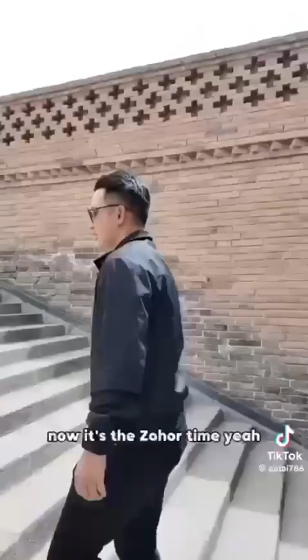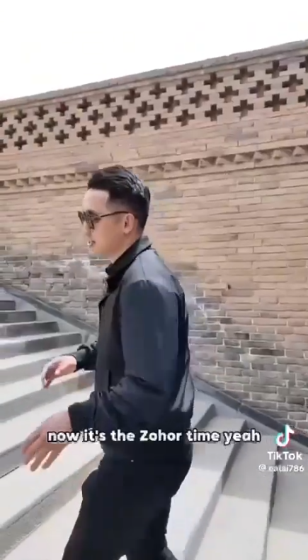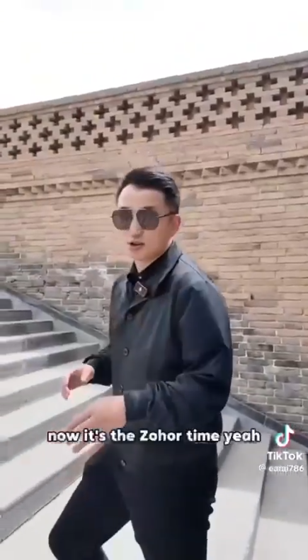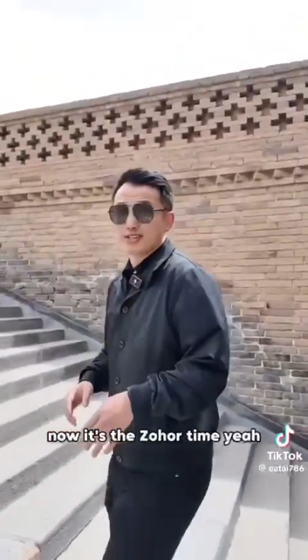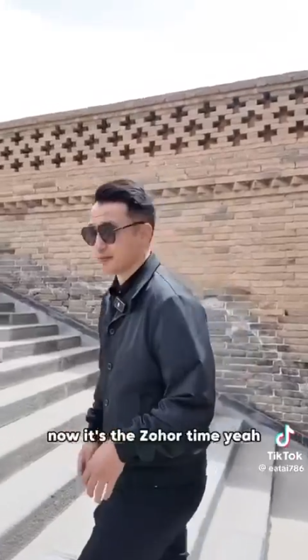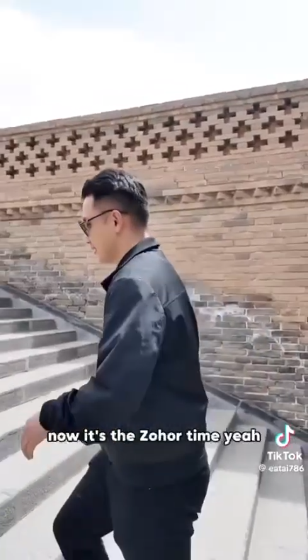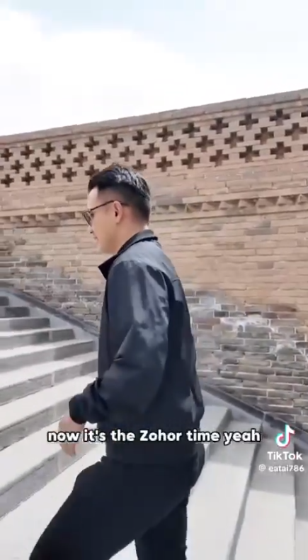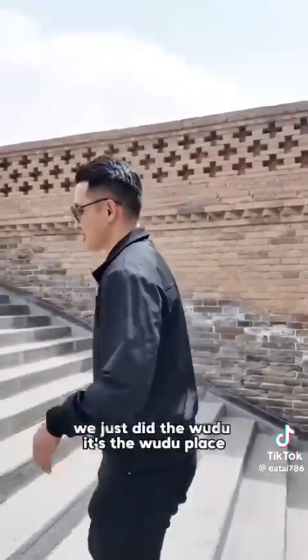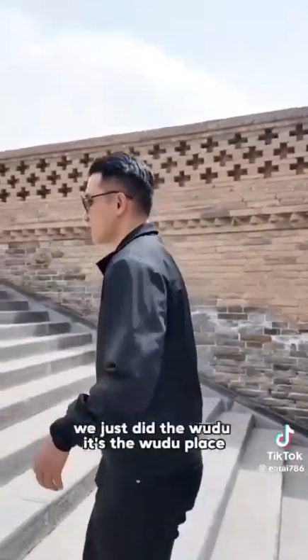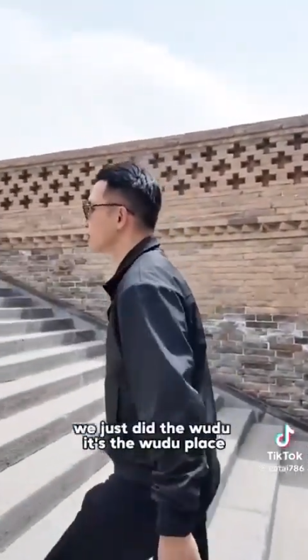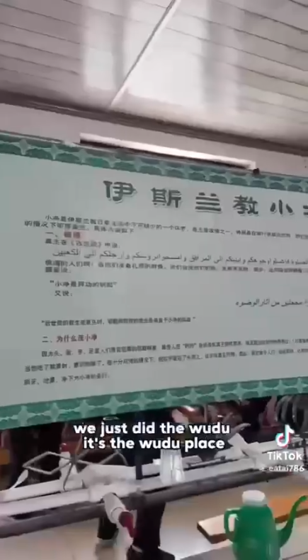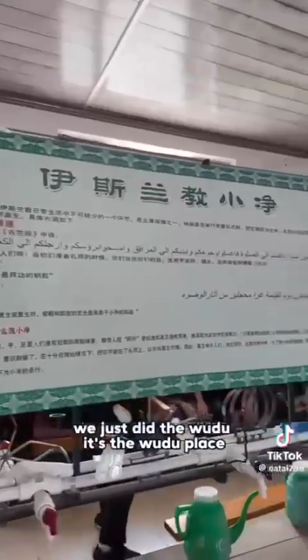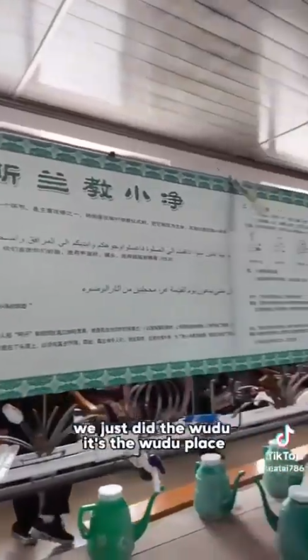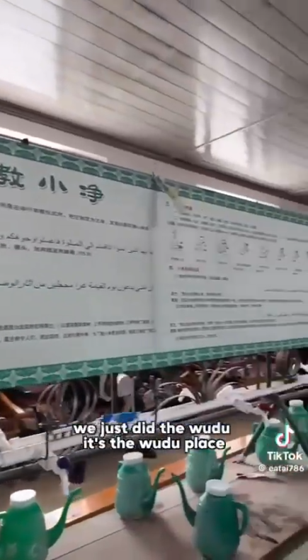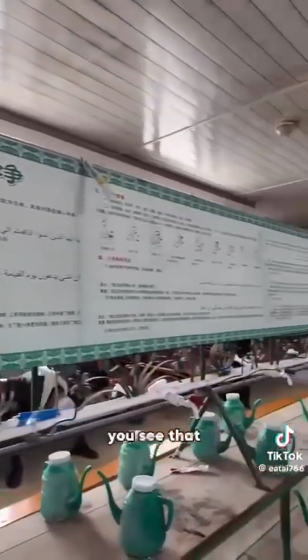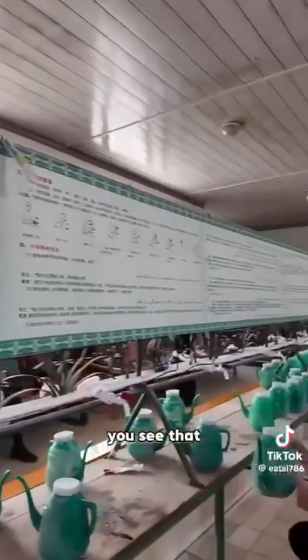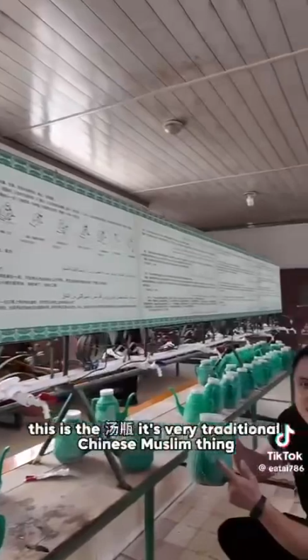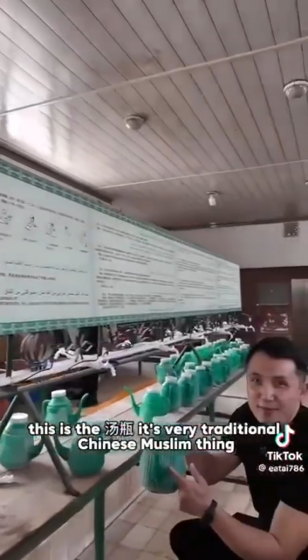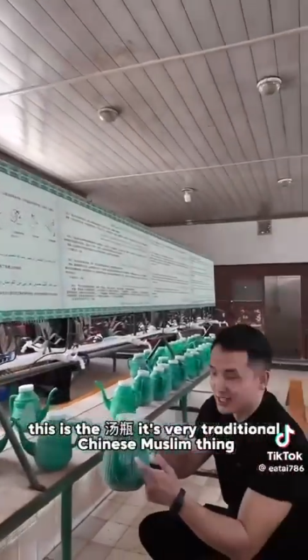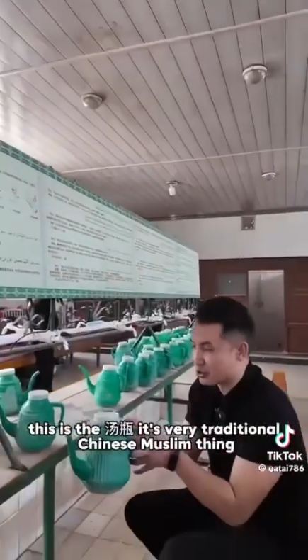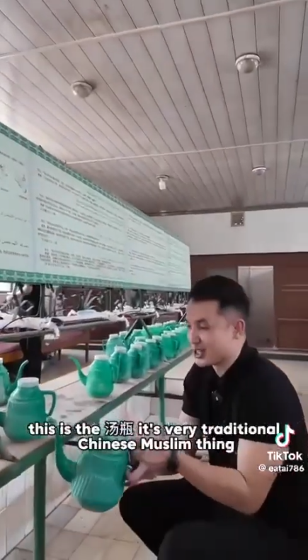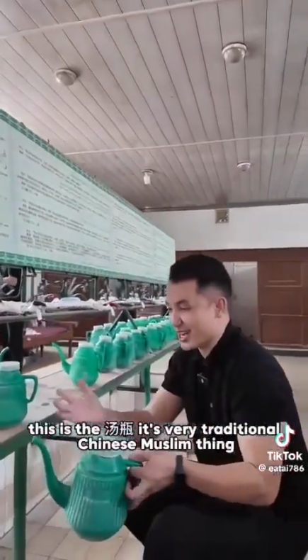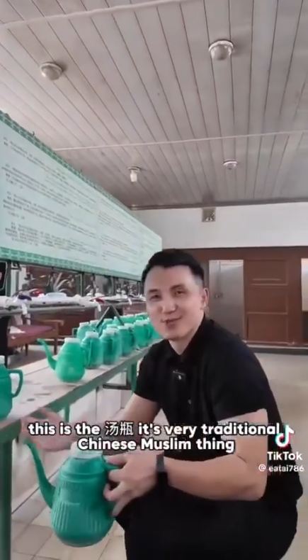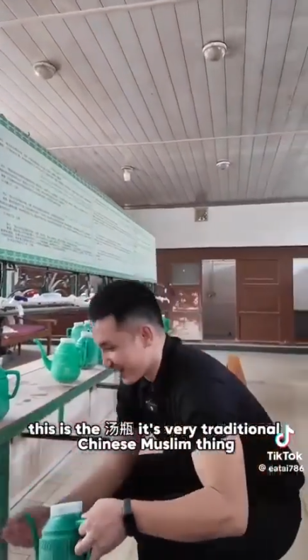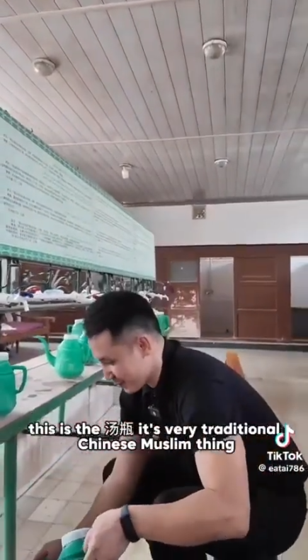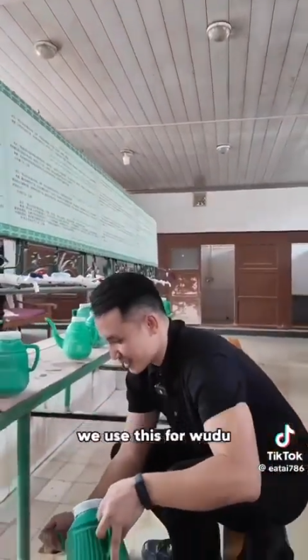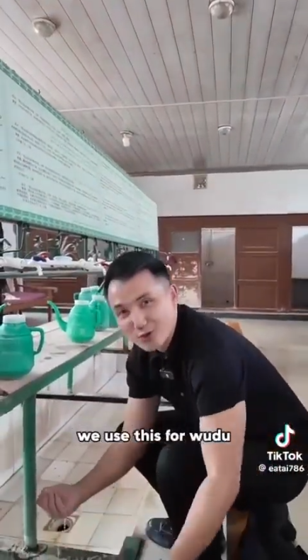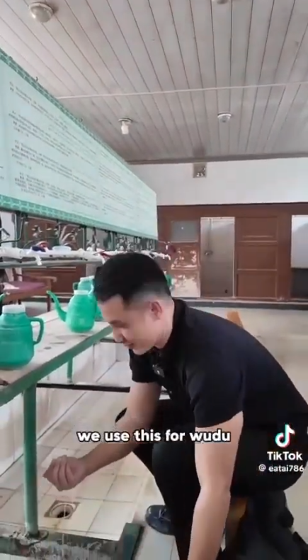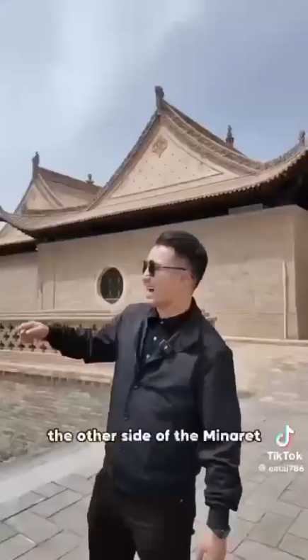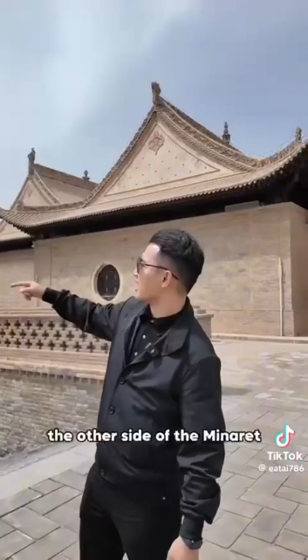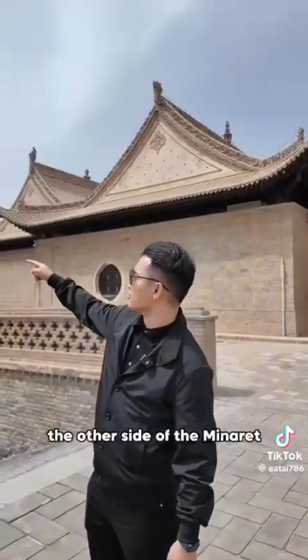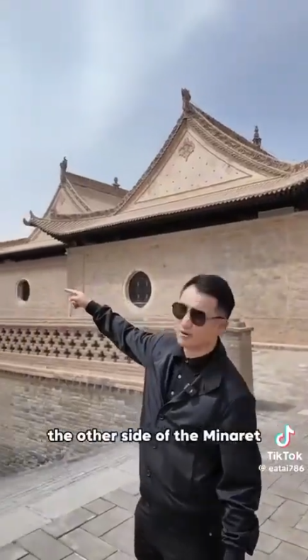Now it's Zohor time, and we just did the wudu. This is the wudu place — you see that? This is the tangpi. It's a very traditional Chinese Muslim thing. We use this for wudu. That's the other side of the minaret.